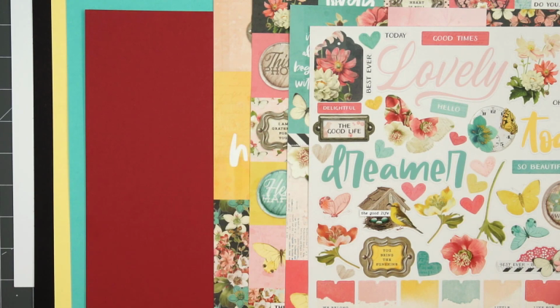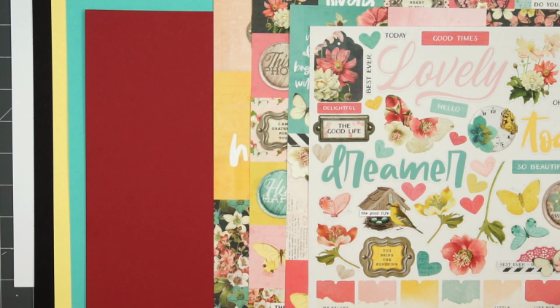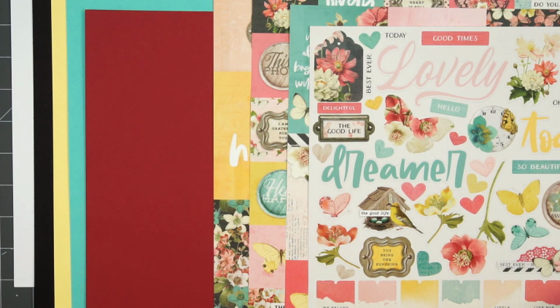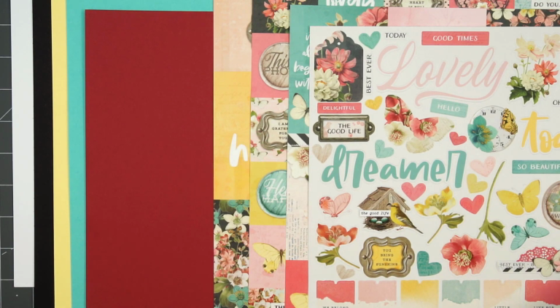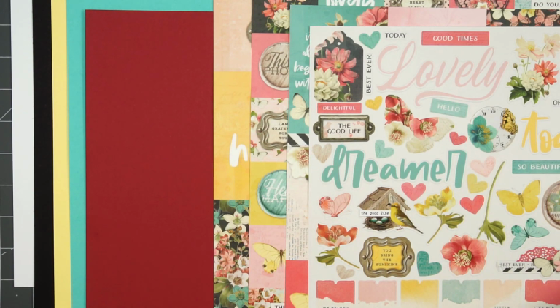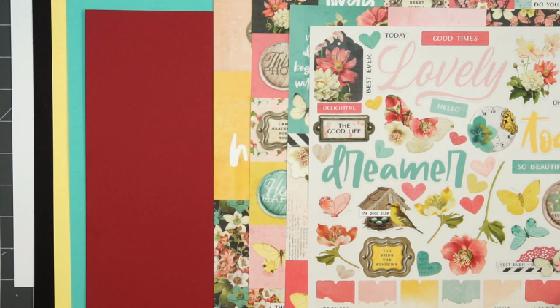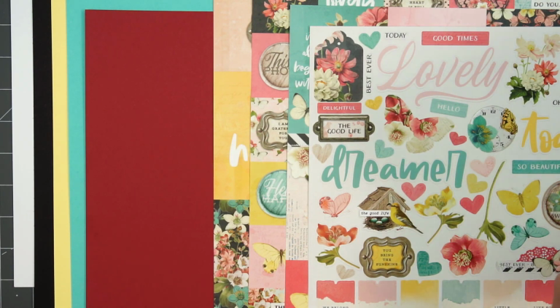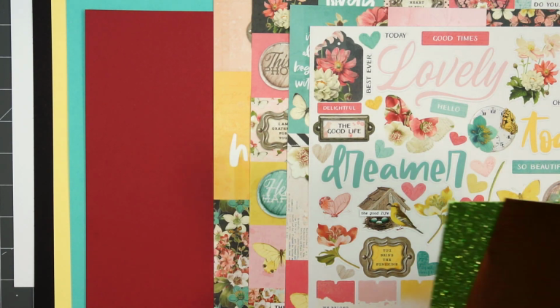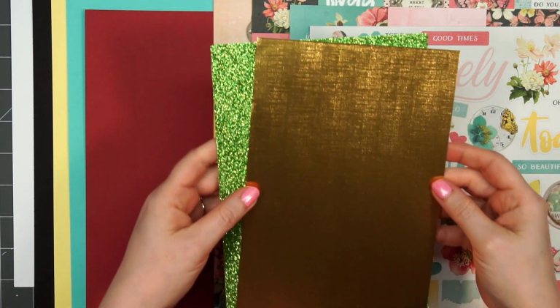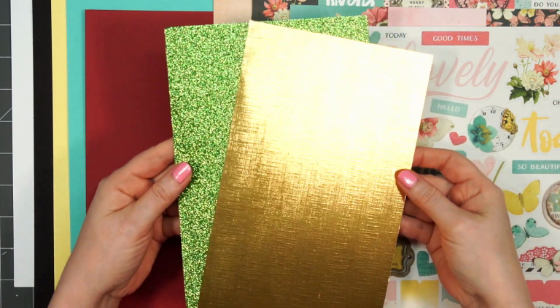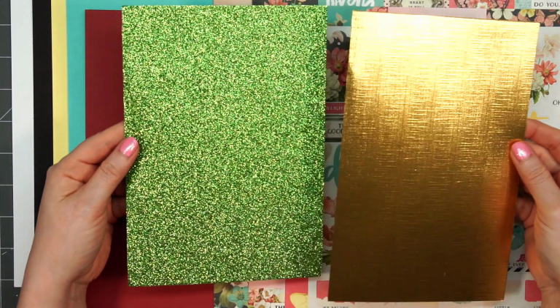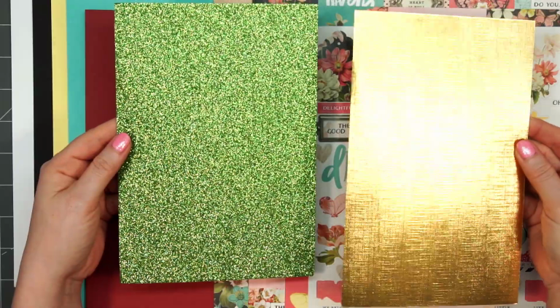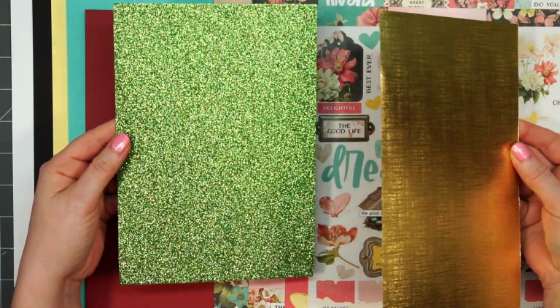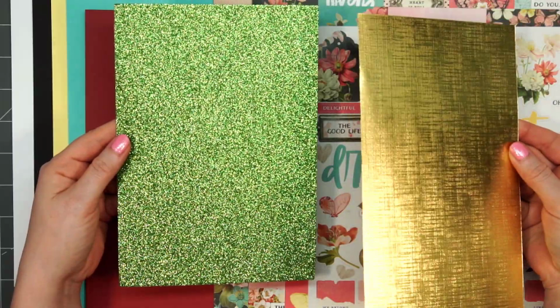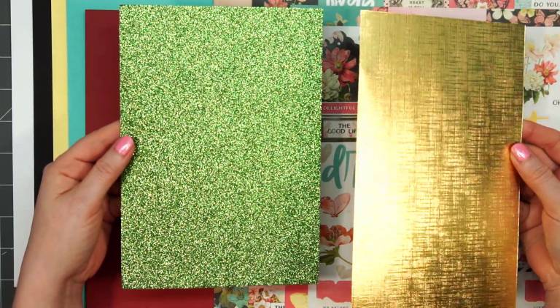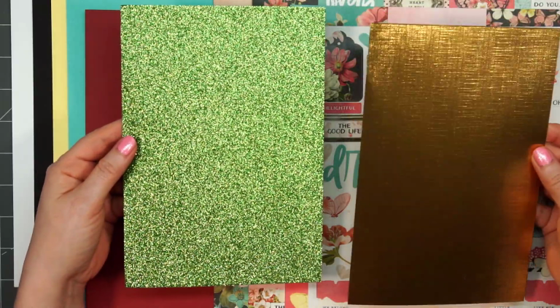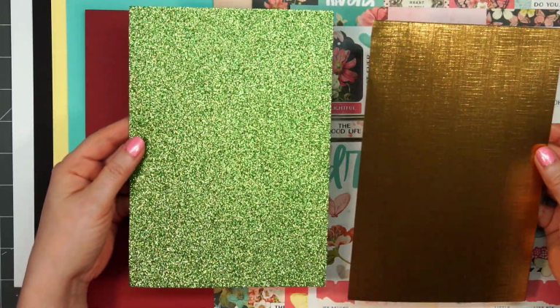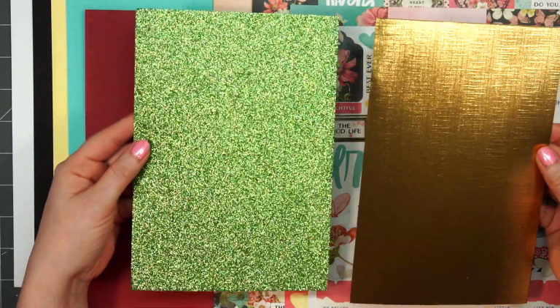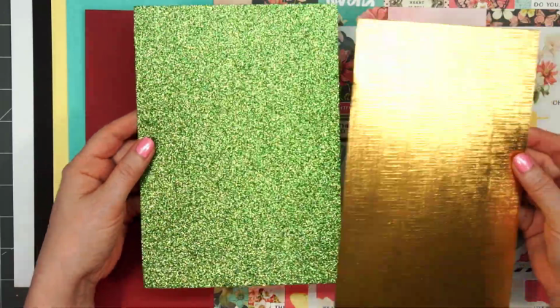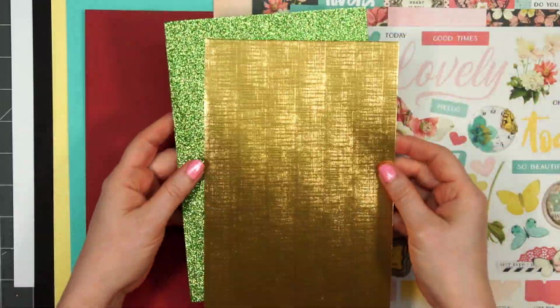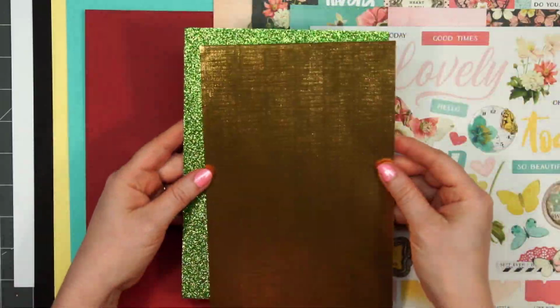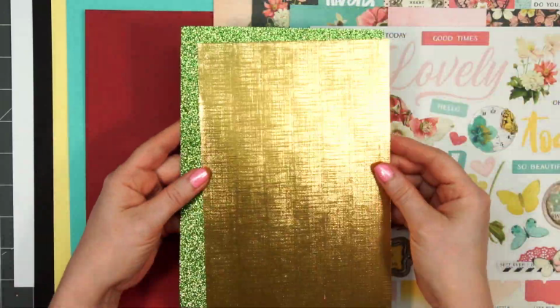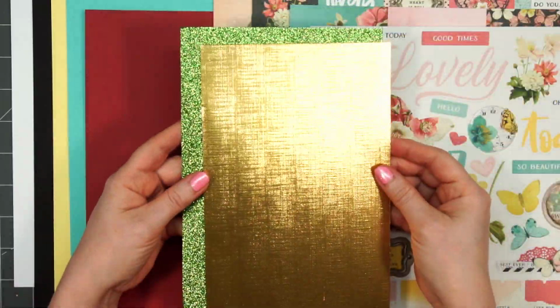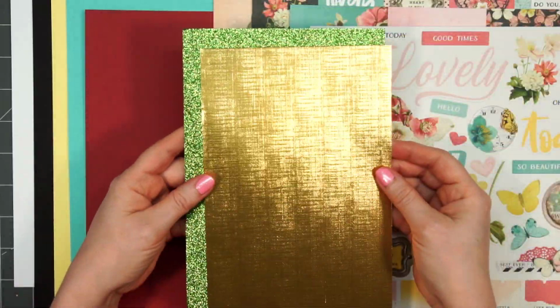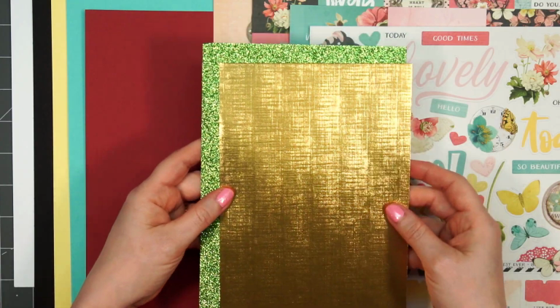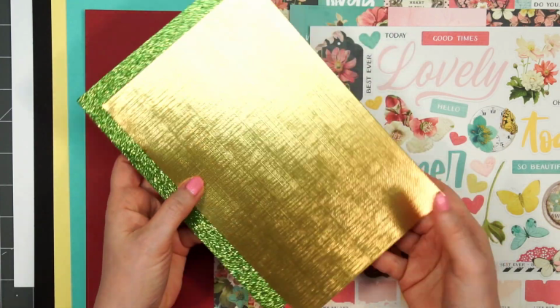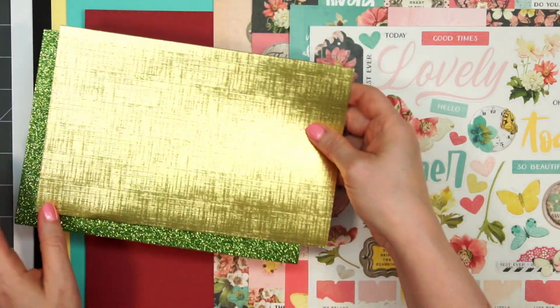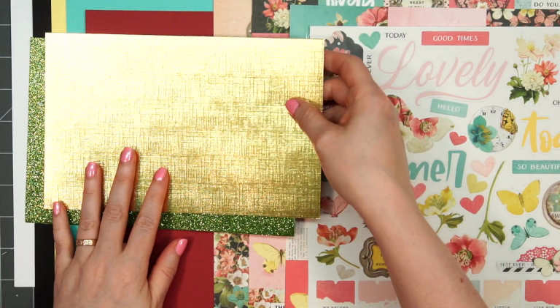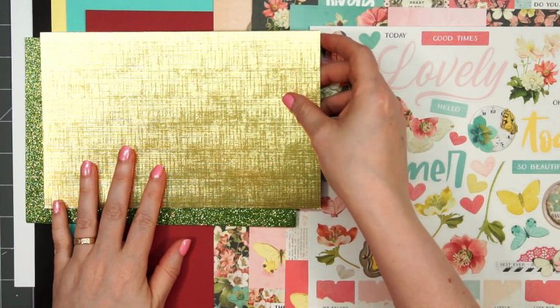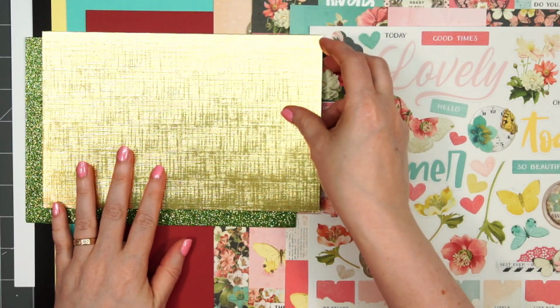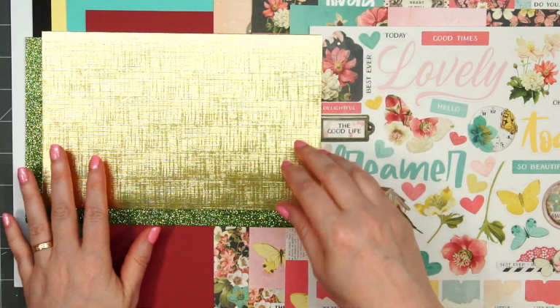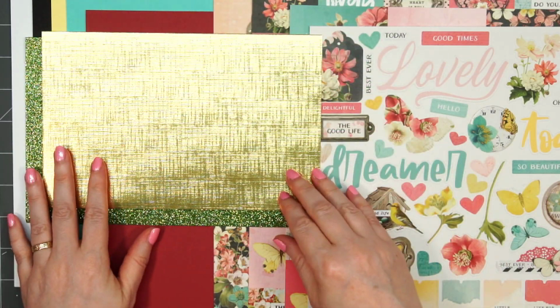This month Lizzie included some specialty cardstock. We have some glitter cardstock and this beautiful gold foil cardstock that is embossed and has a linen look on it. We have a half sheet of each of those.